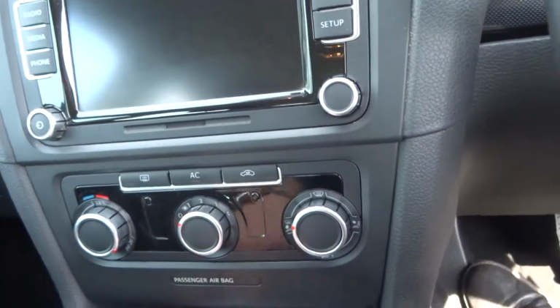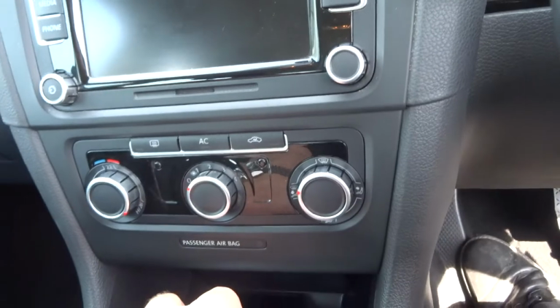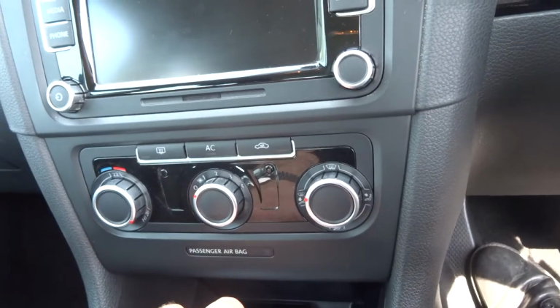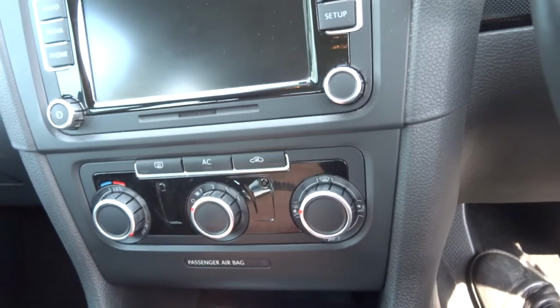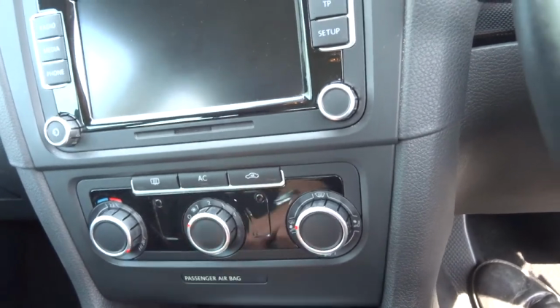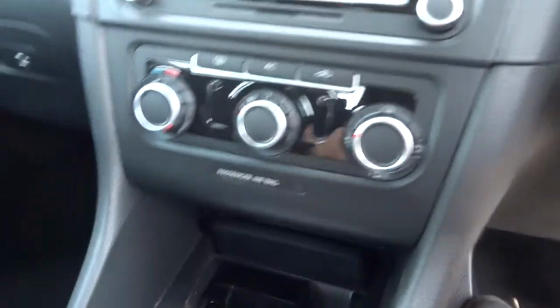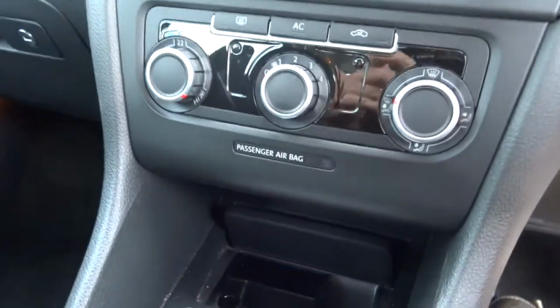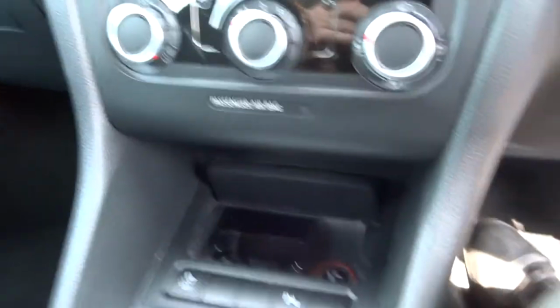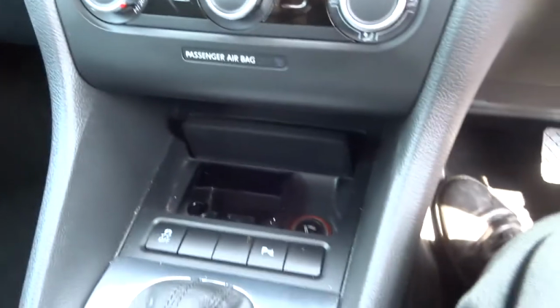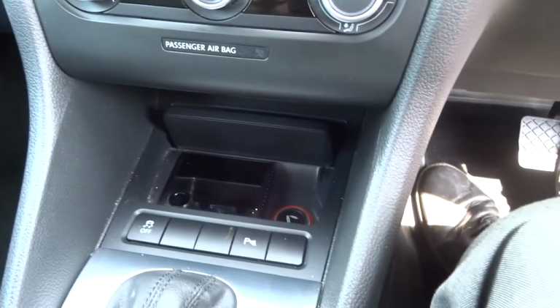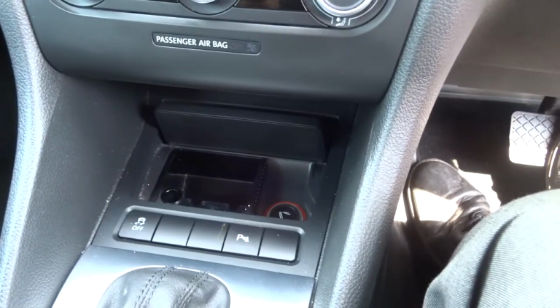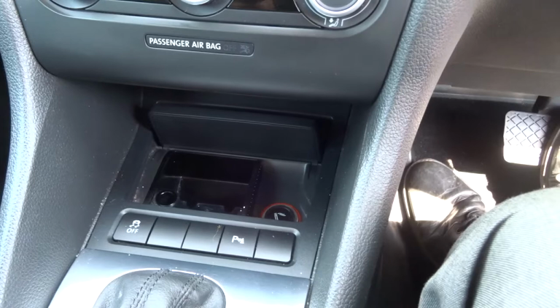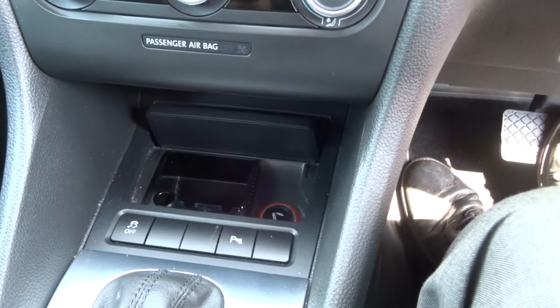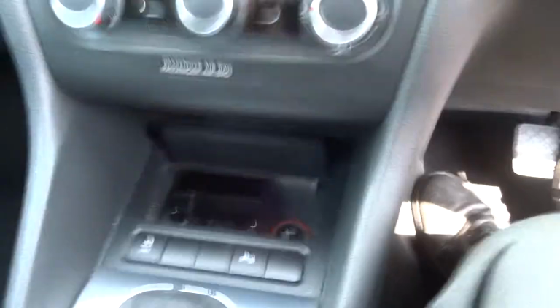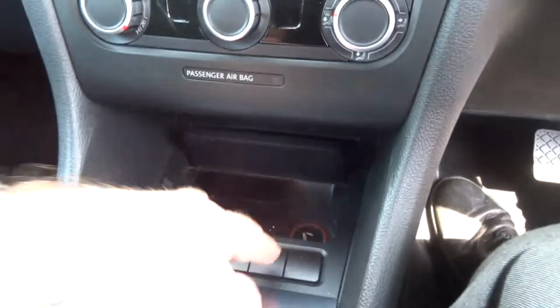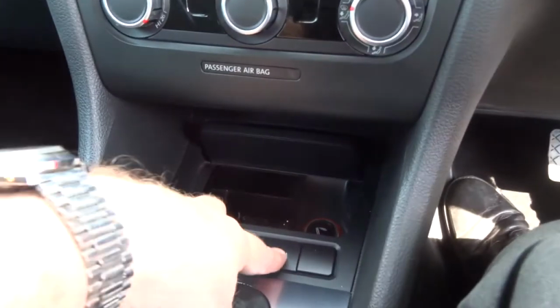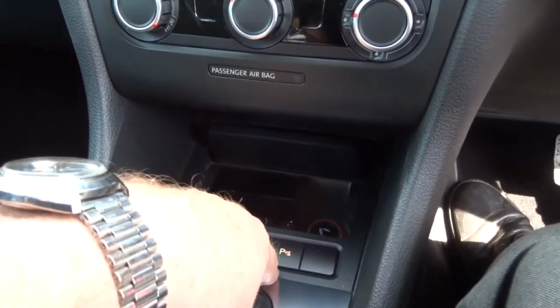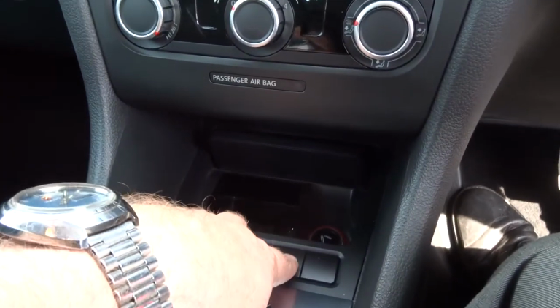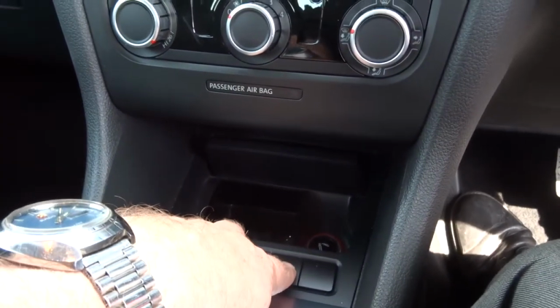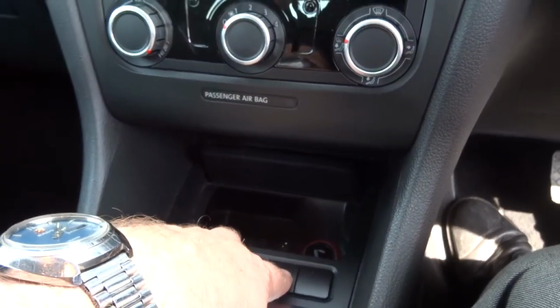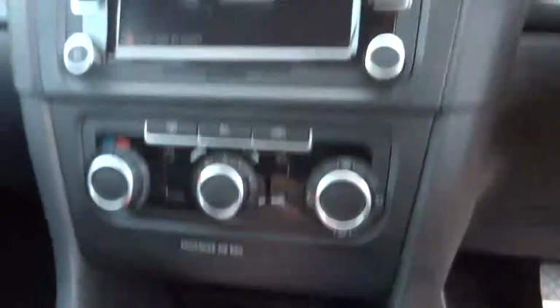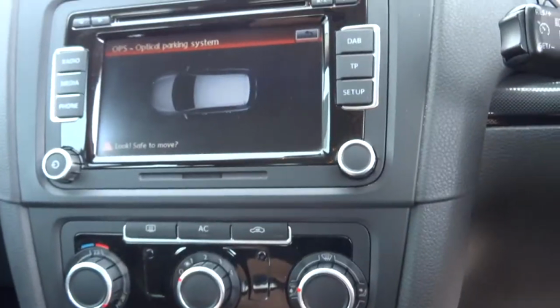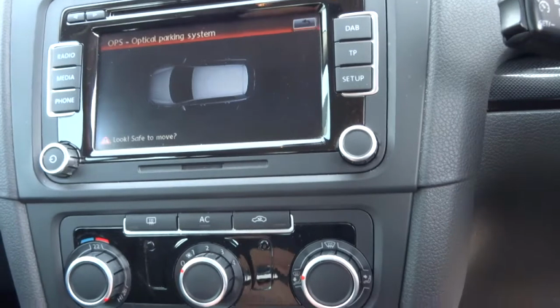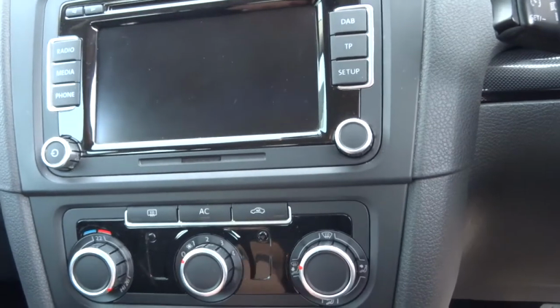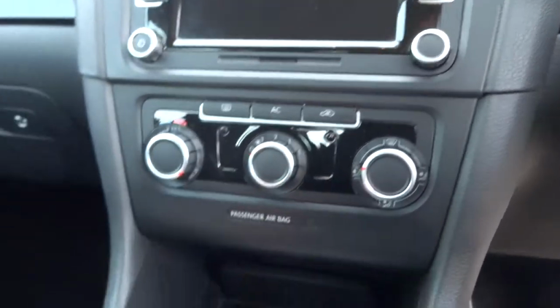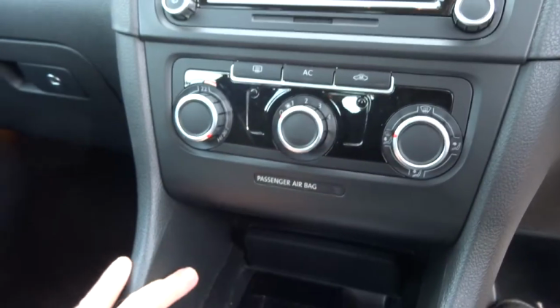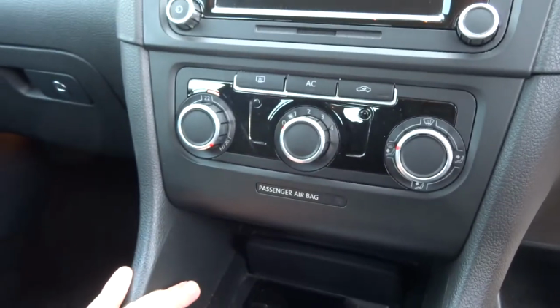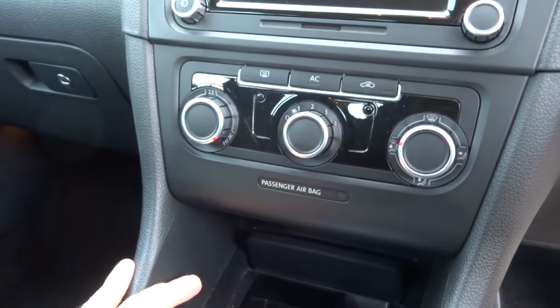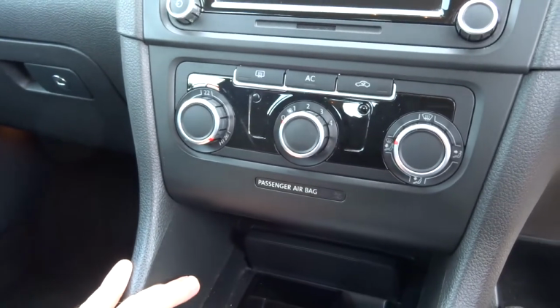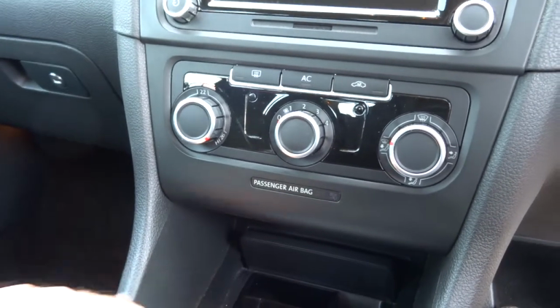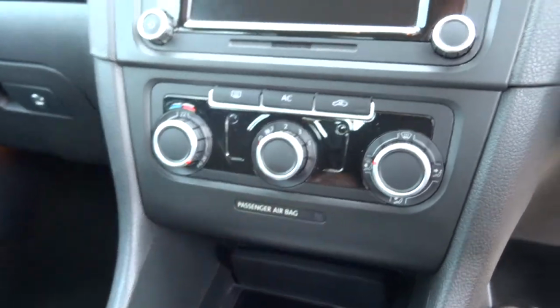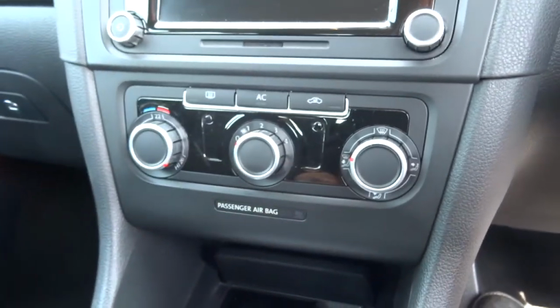Let's just move the gear backwards. We've got your park assist here — you can isolate that, take that off if you should want to. It's an optical parking system. And you can also disable your traction control.